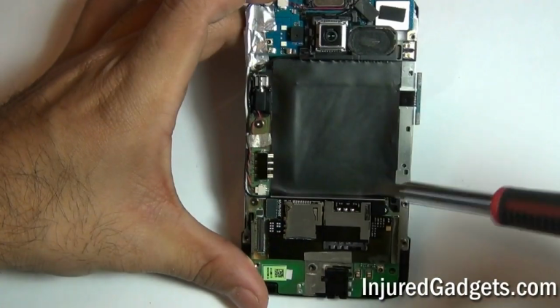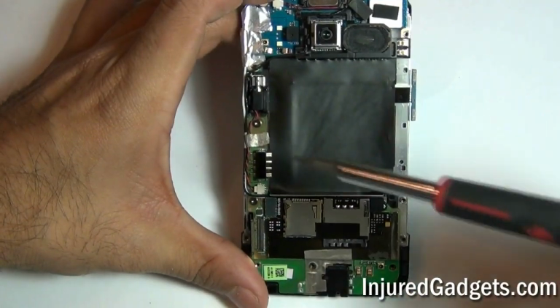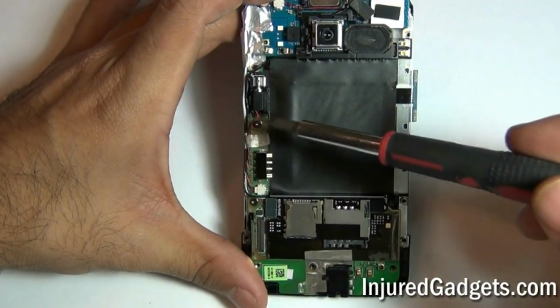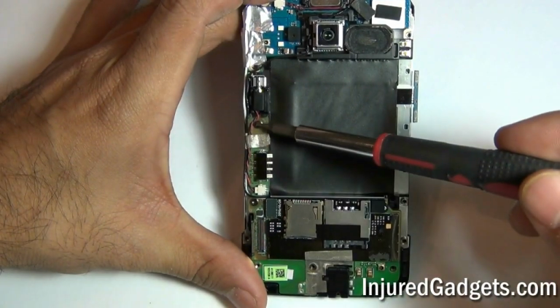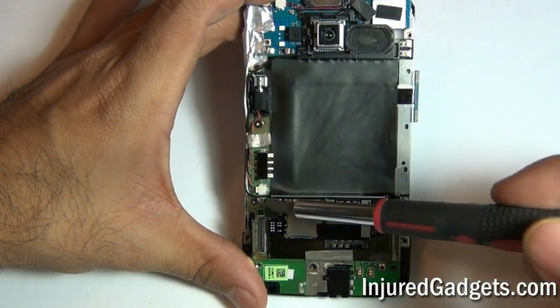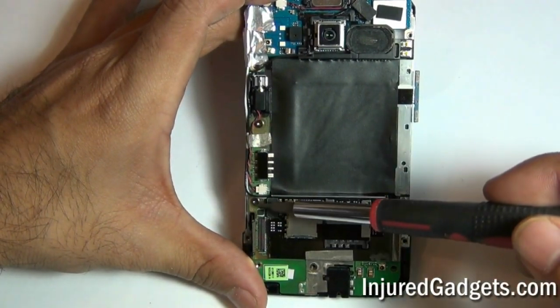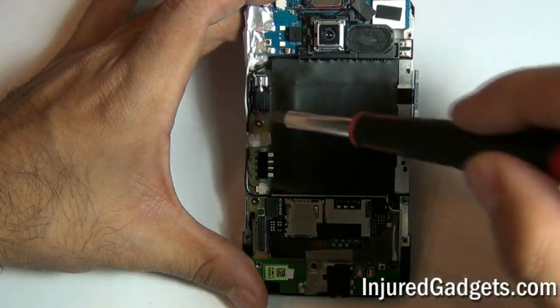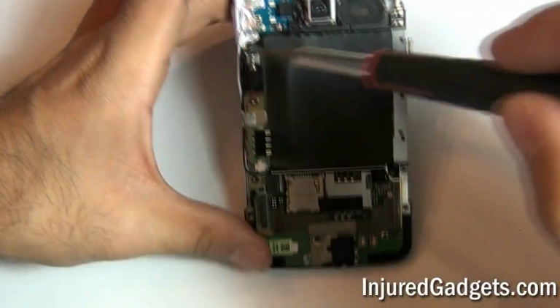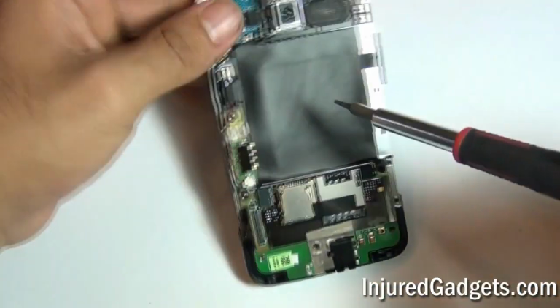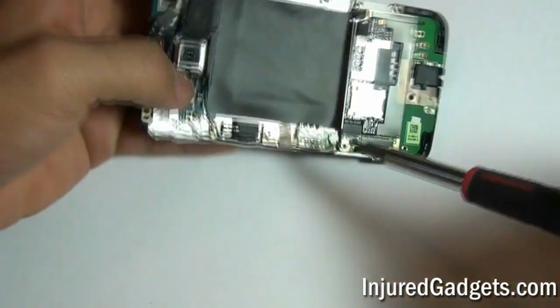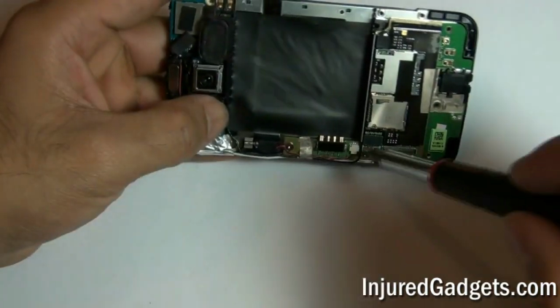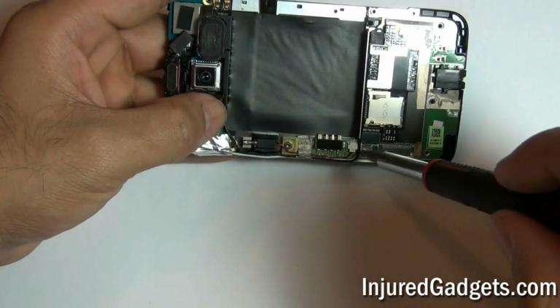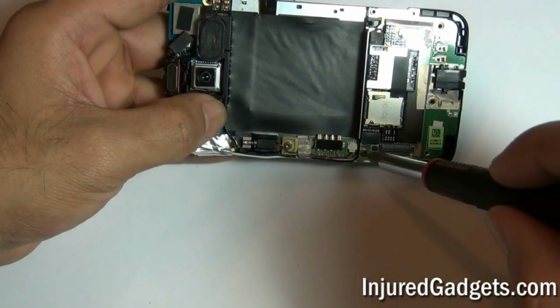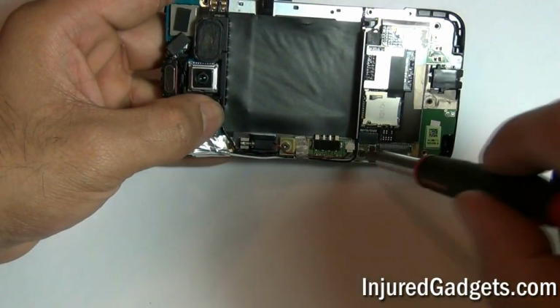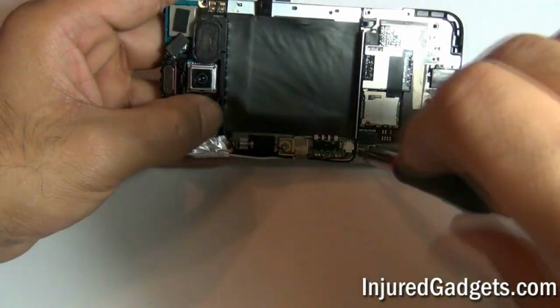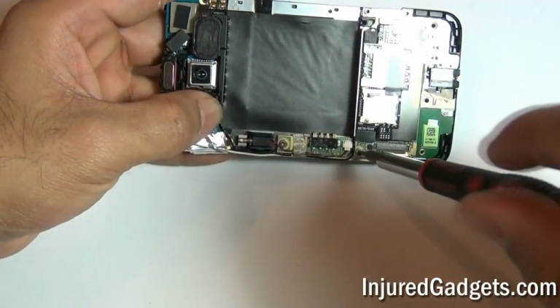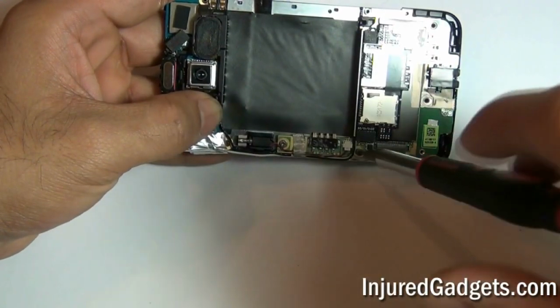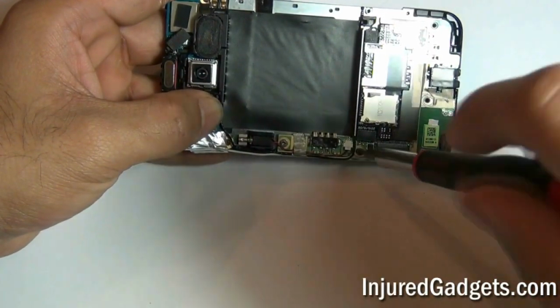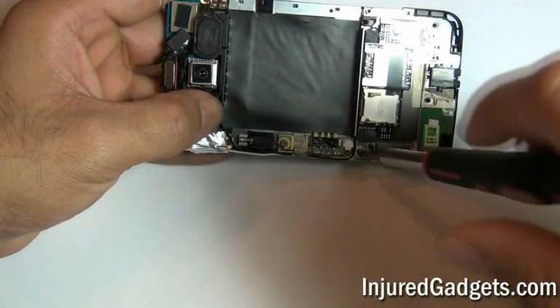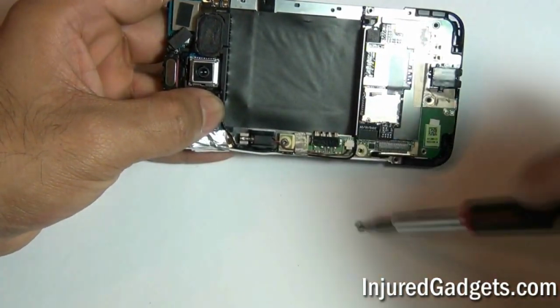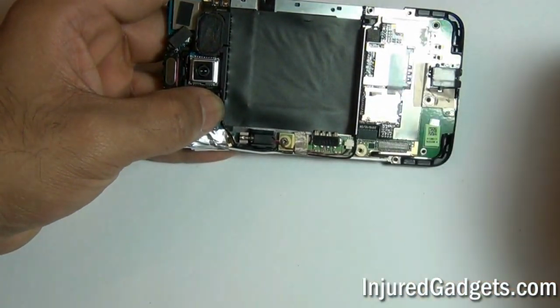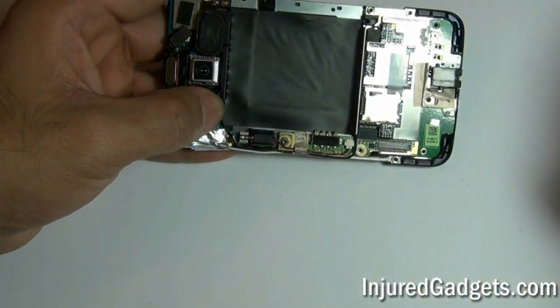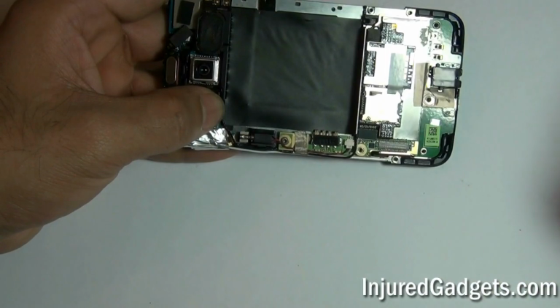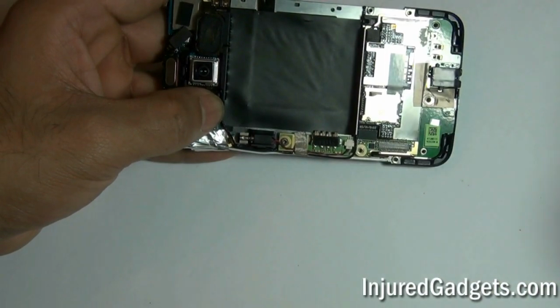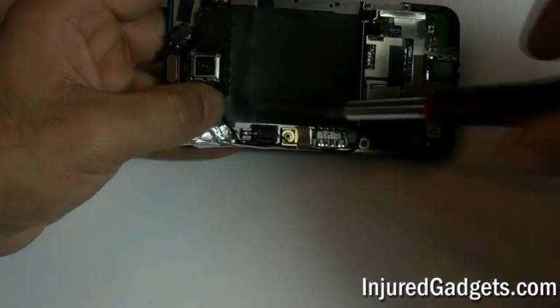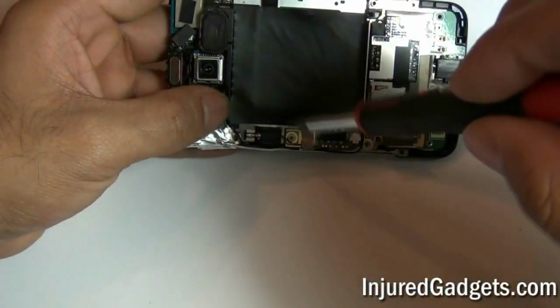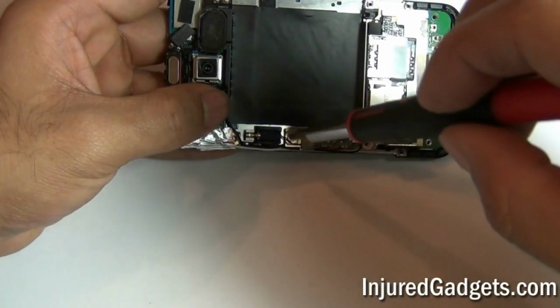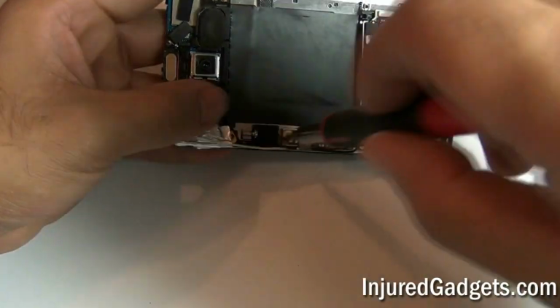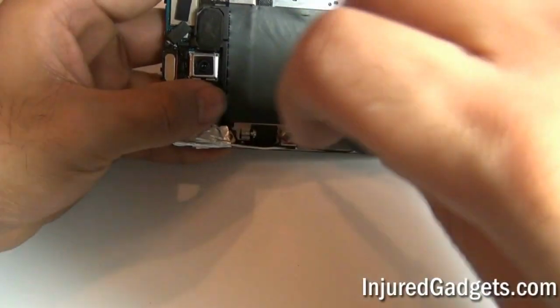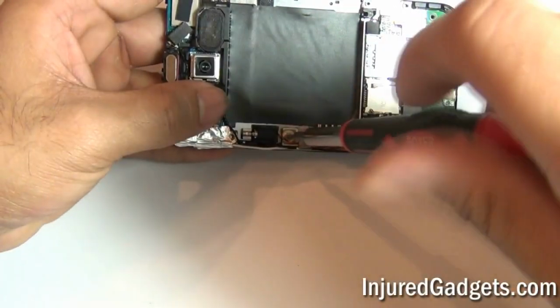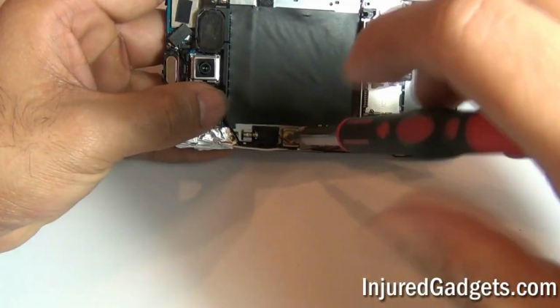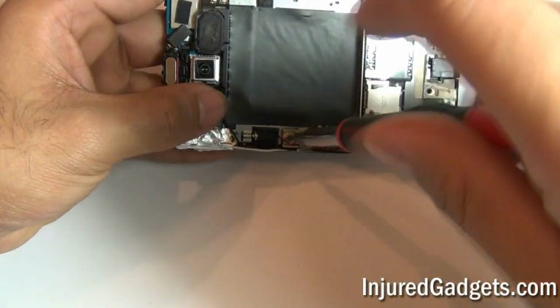Next, you will need to use your Torx 5 screwdriver to remove the following 2 screws as shown here. Once that is done, you are going to remove a black plastic adhesive shield covering a portion of your motherboard.